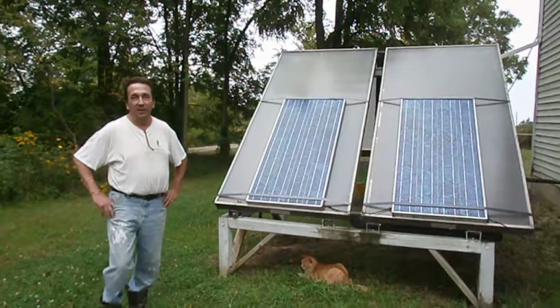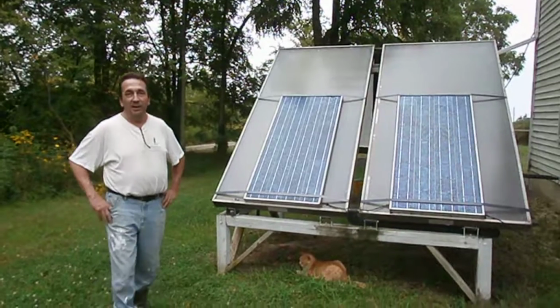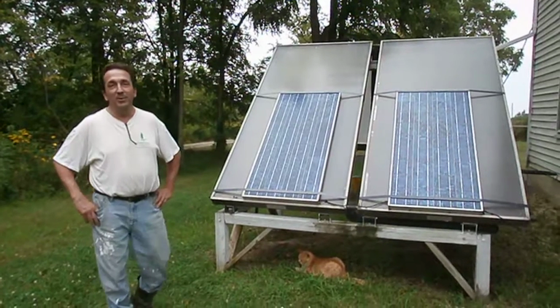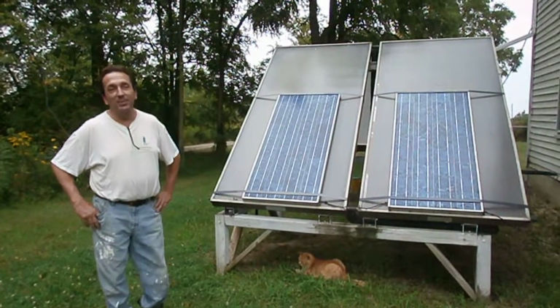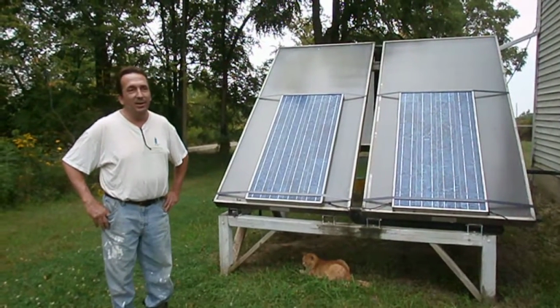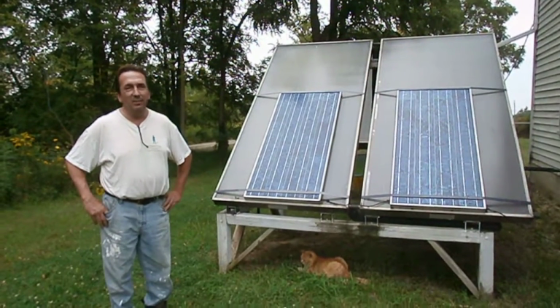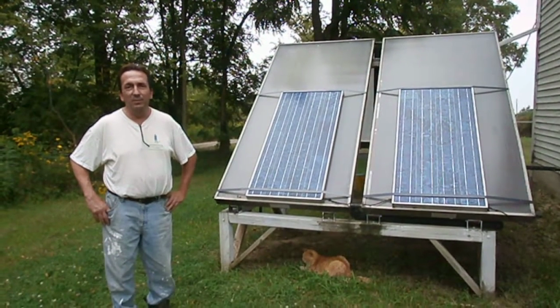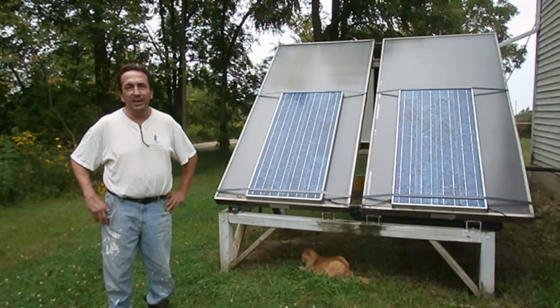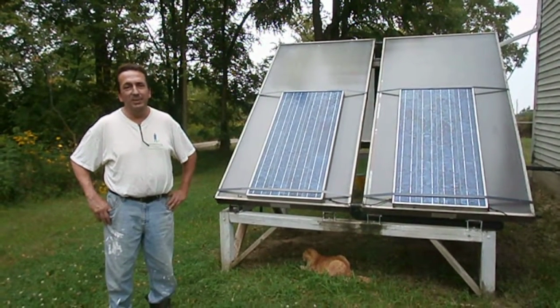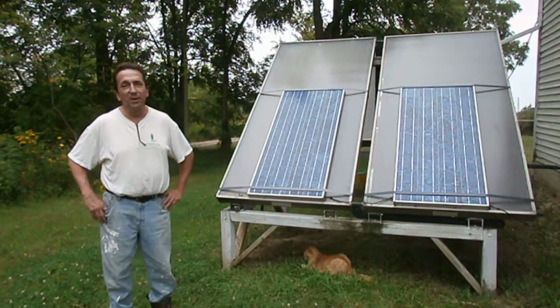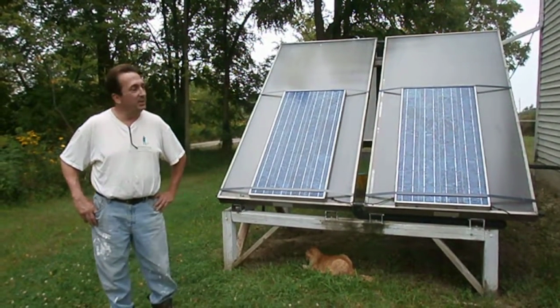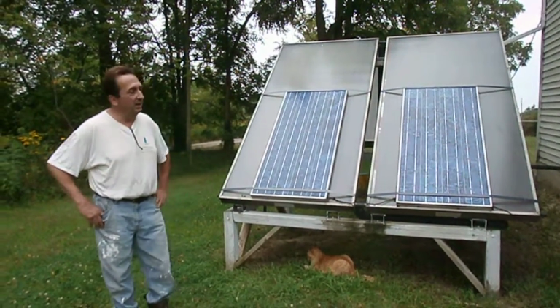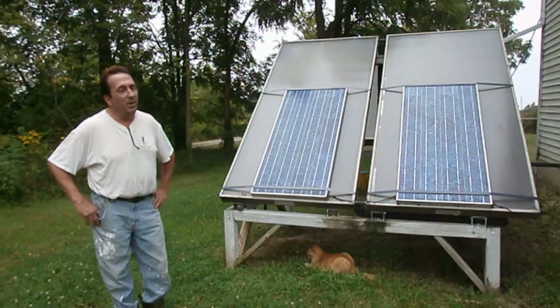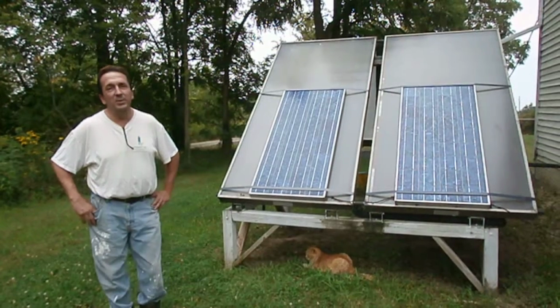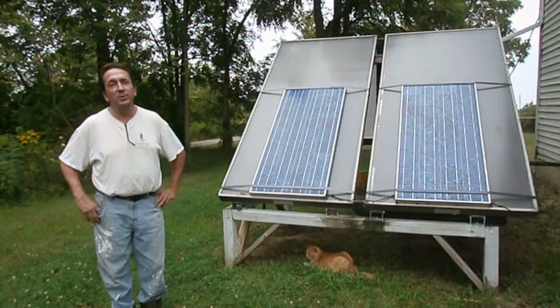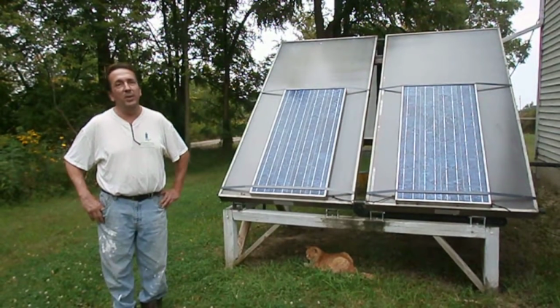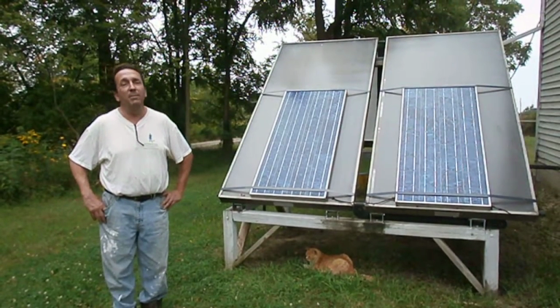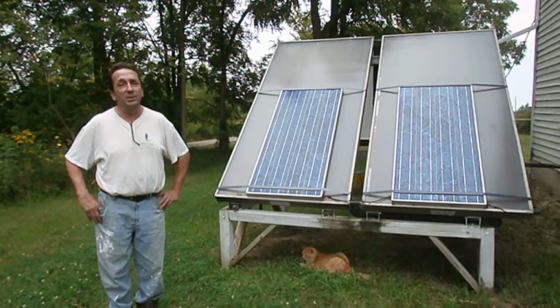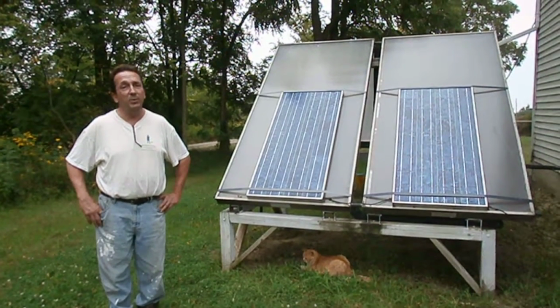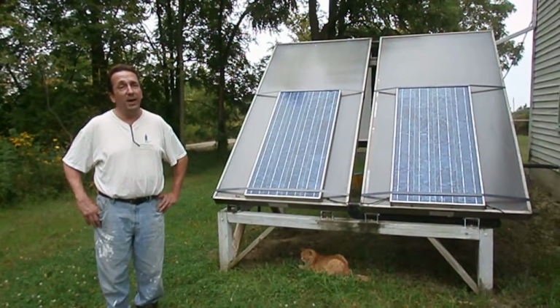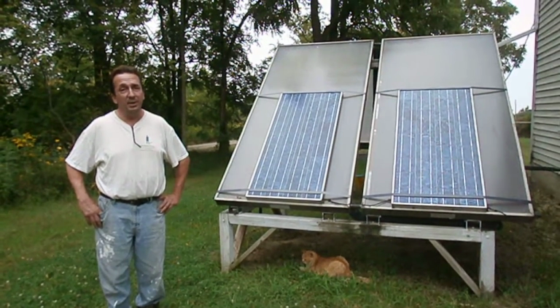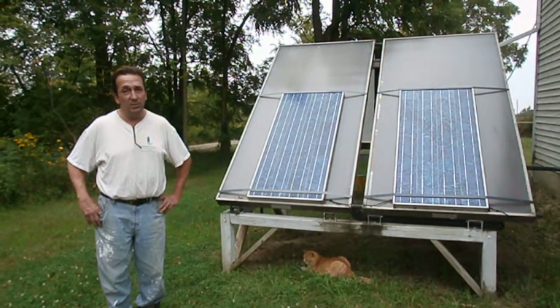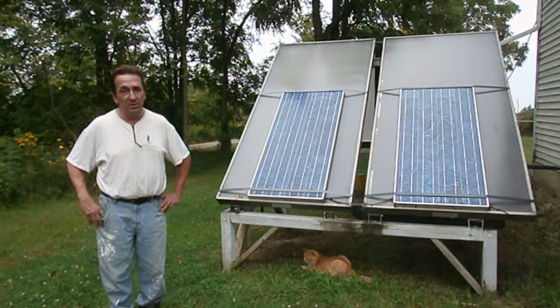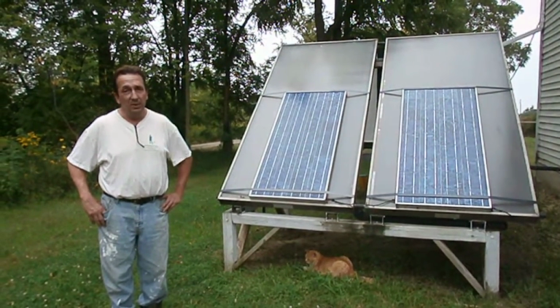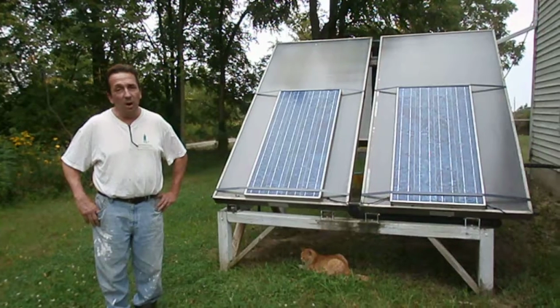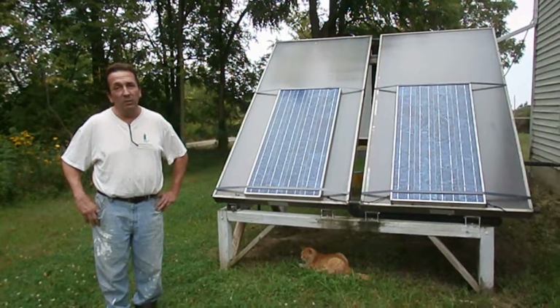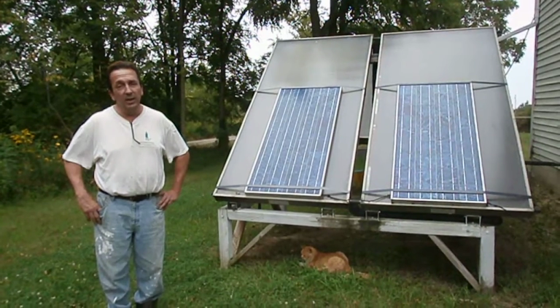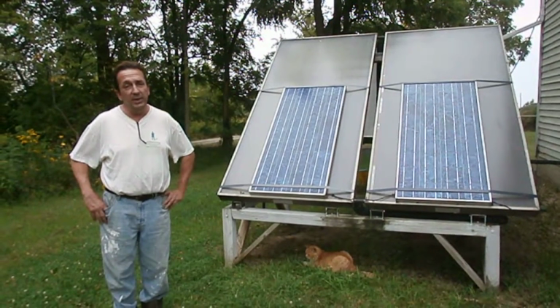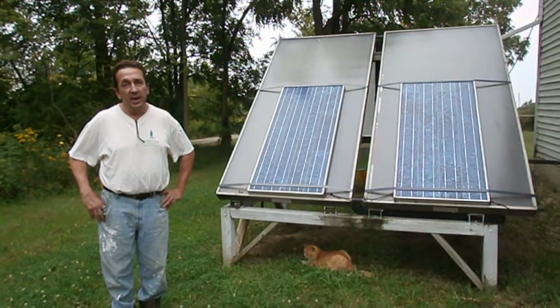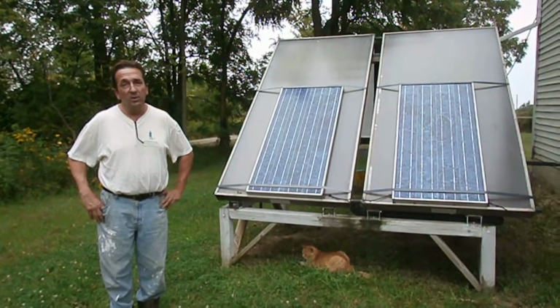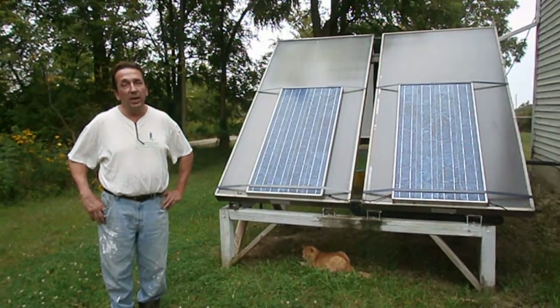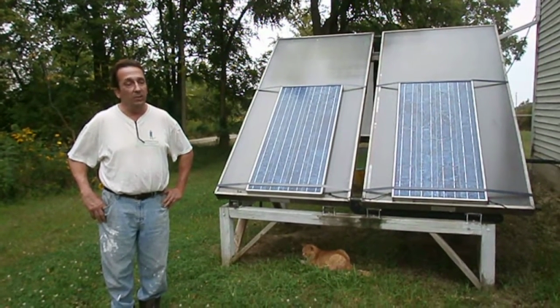Good afternoon, everybody. We are on a very beautiful day in Fowlerville, Michigan. What I'm going to do is introduce to you a hybrid system that was created by myself and some students for heating water, creating electricity, and also for collecting rainwater.